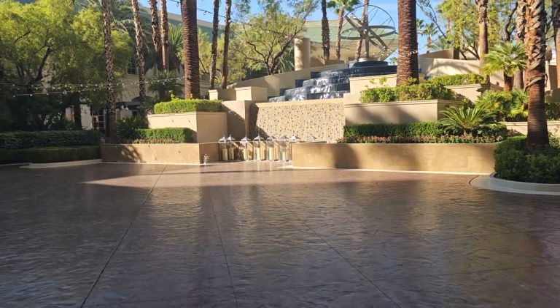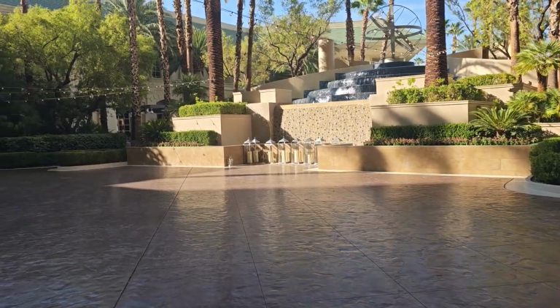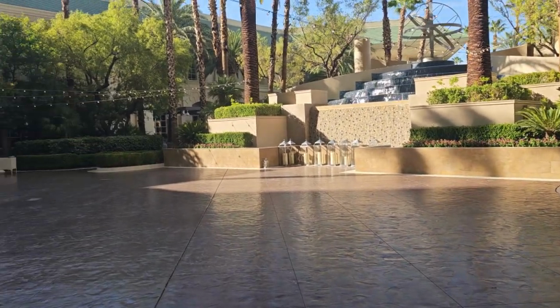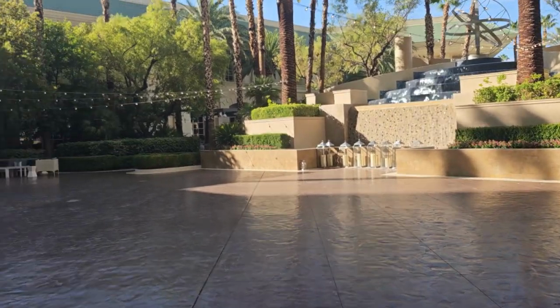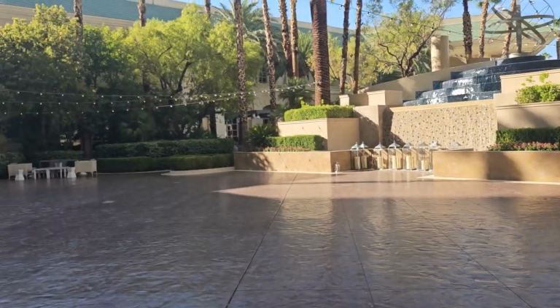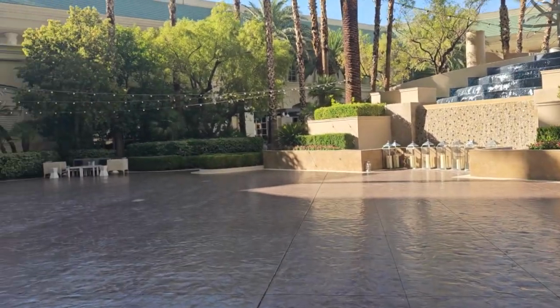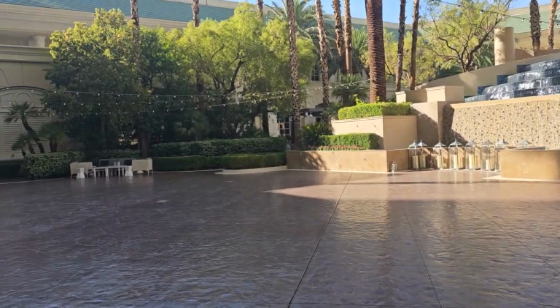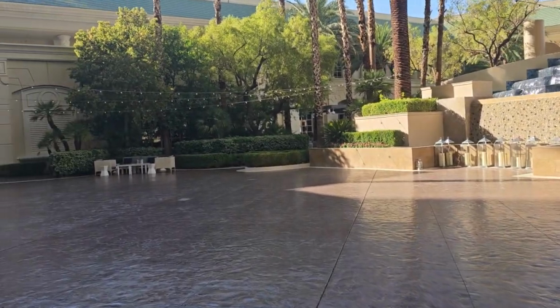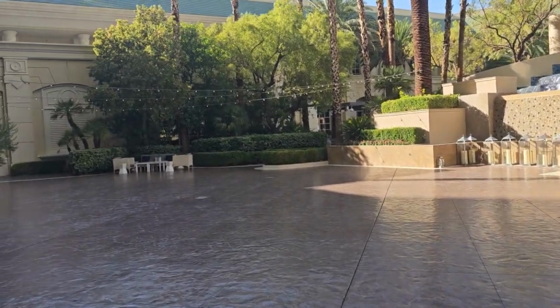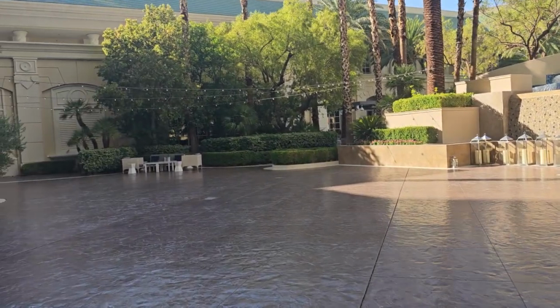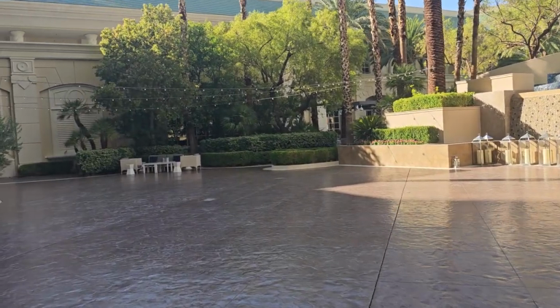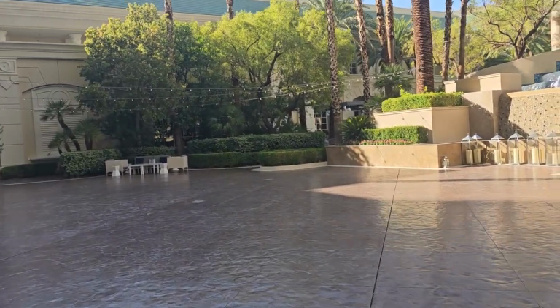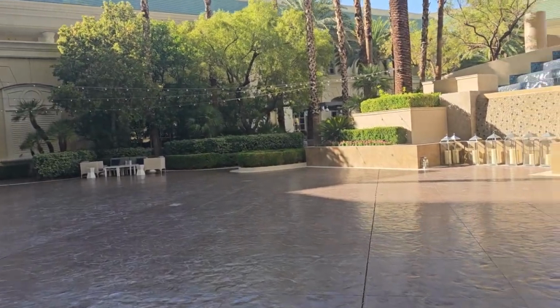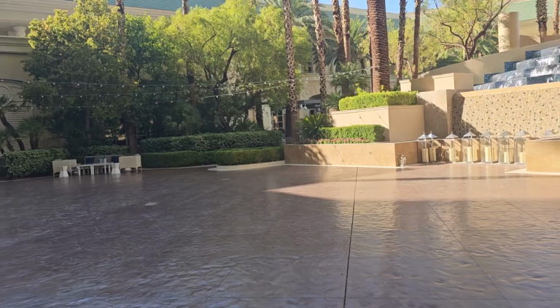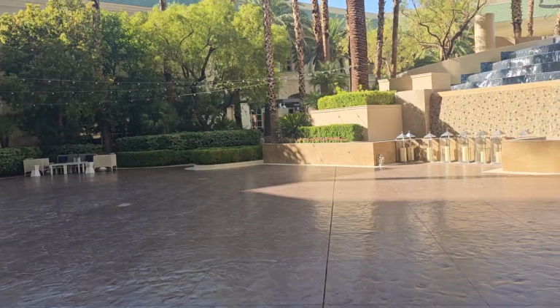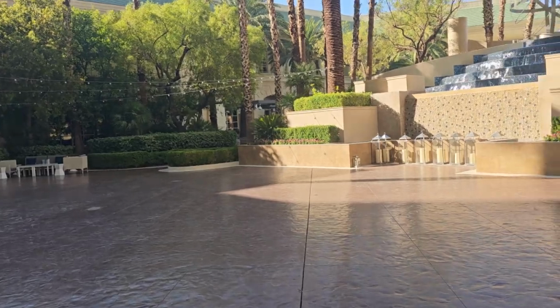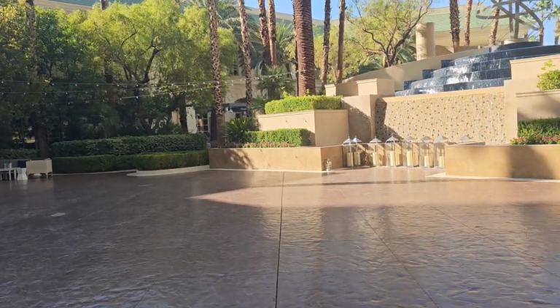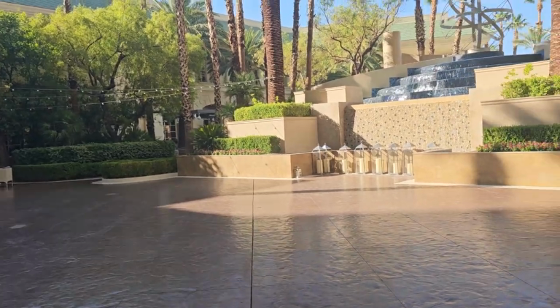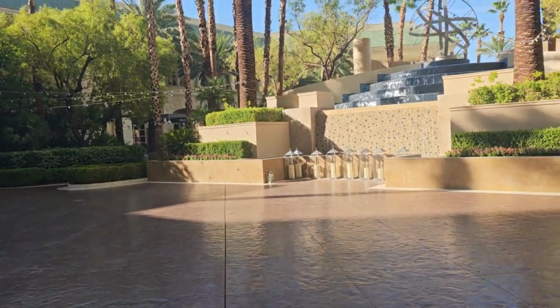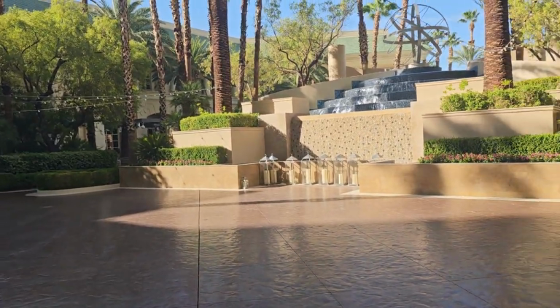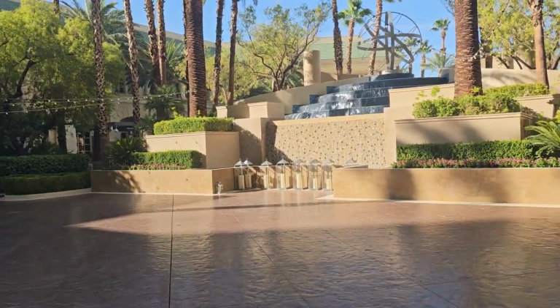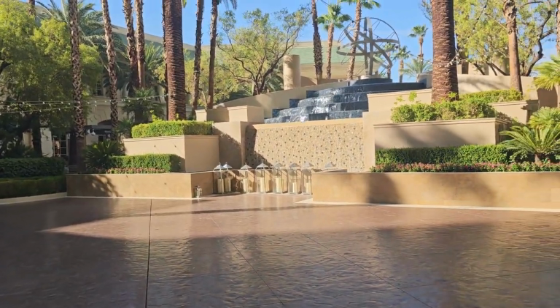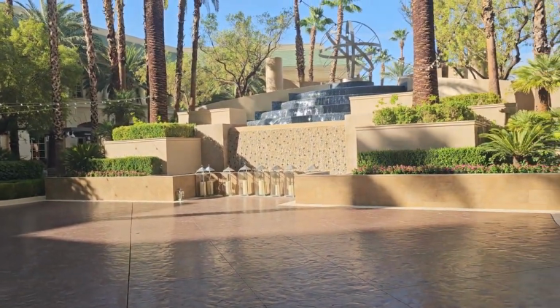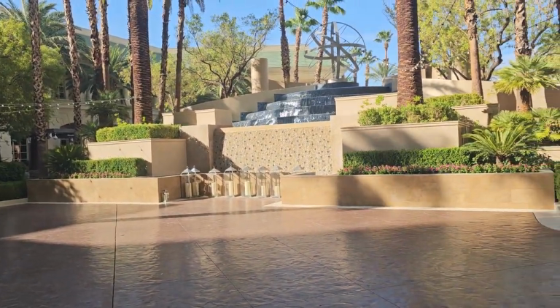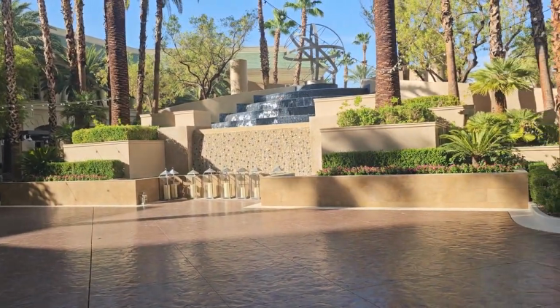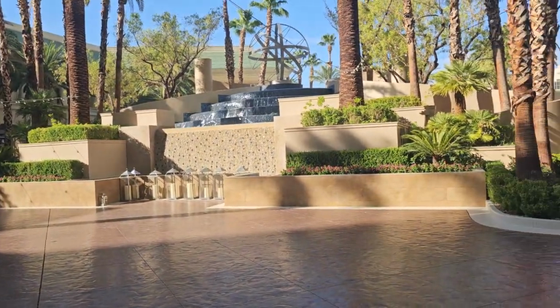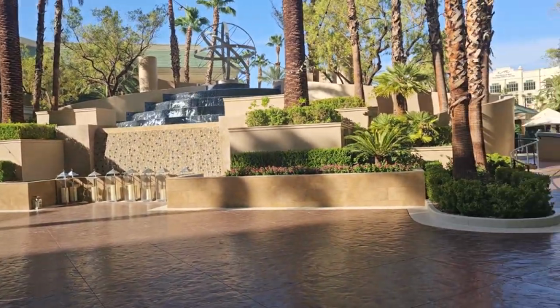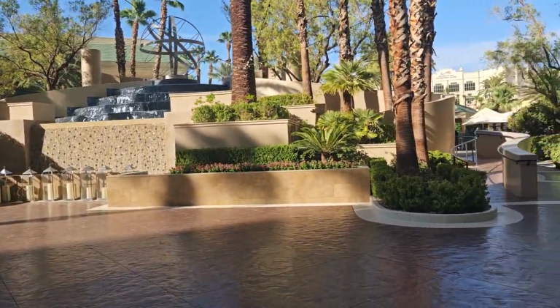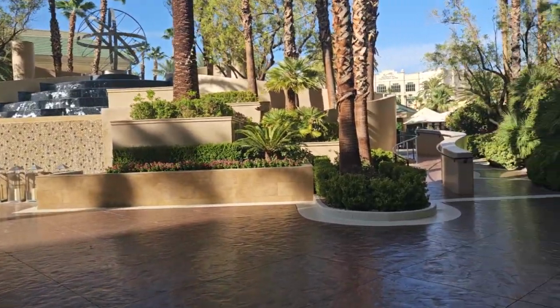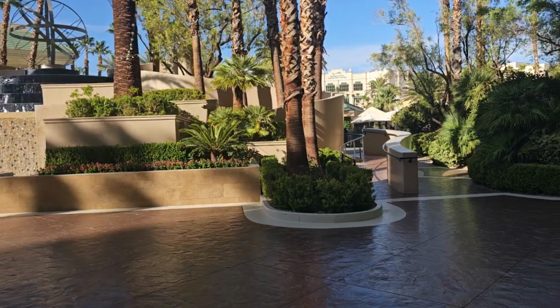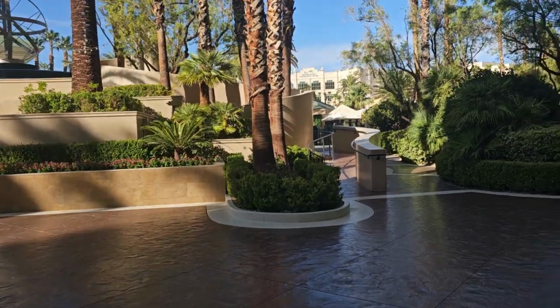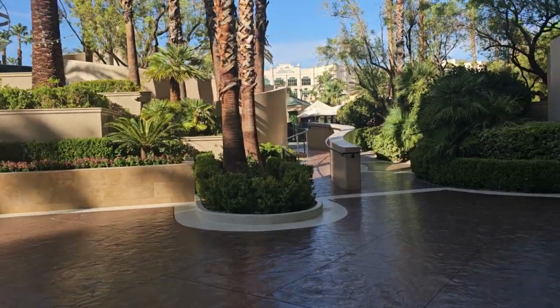So we're here in a courtyard area and again, it's July. I think it's going to be like 112 degrees today. So this isn't set up for any events, but it's just a beautiful, beautiful courtyard area.